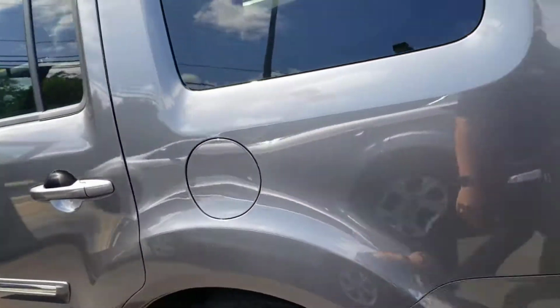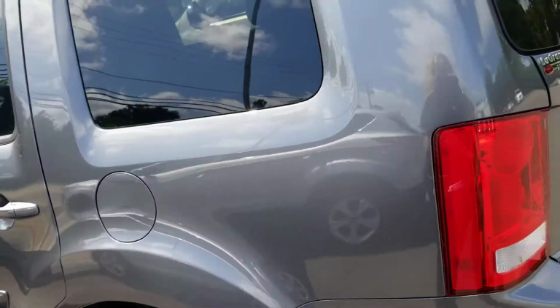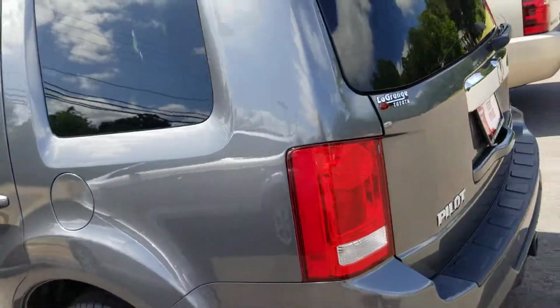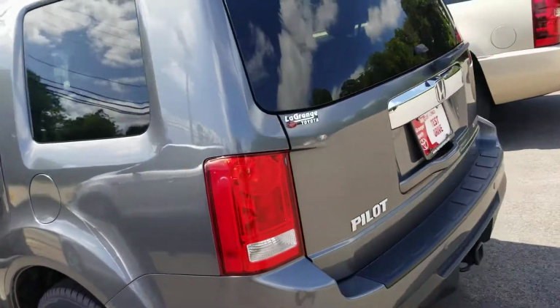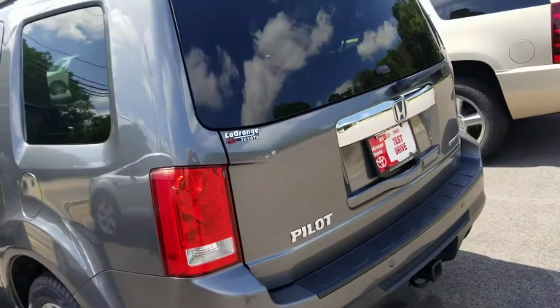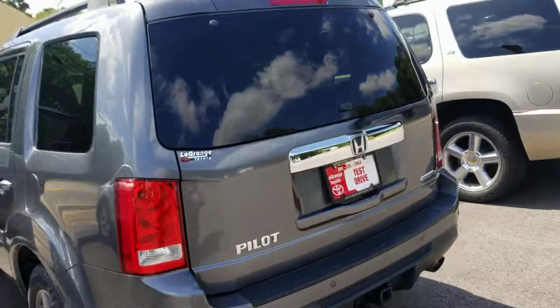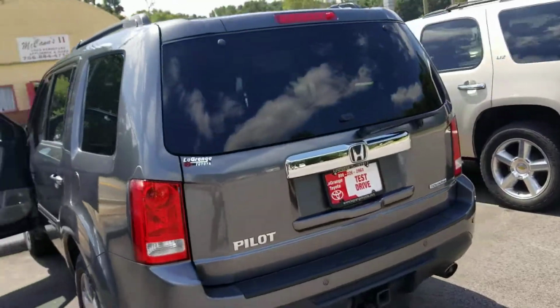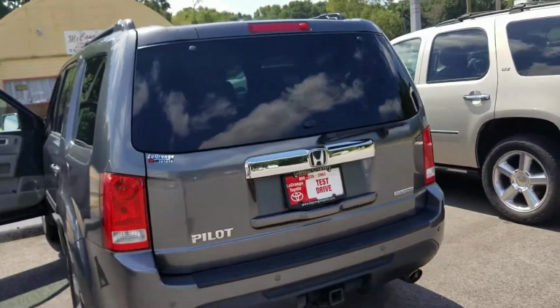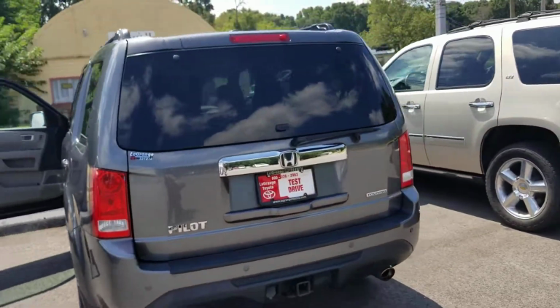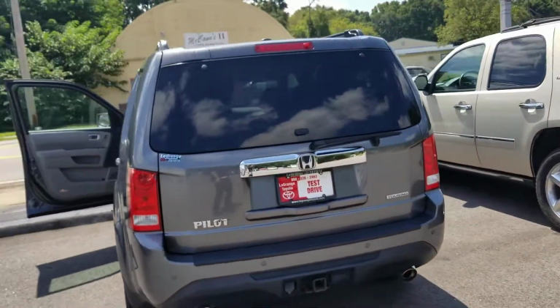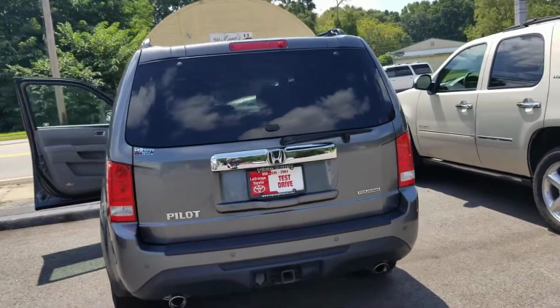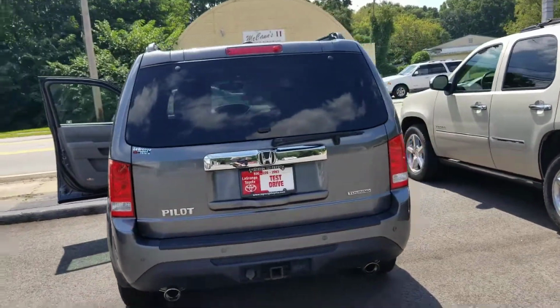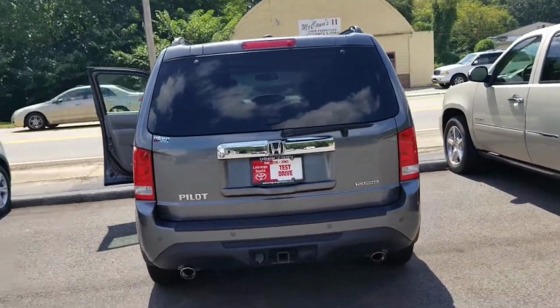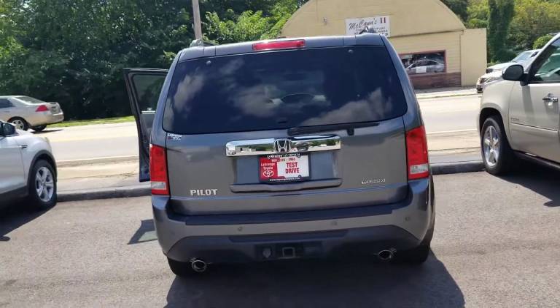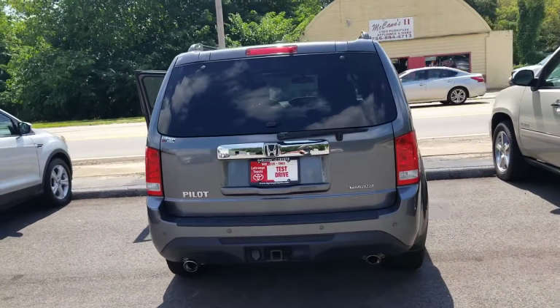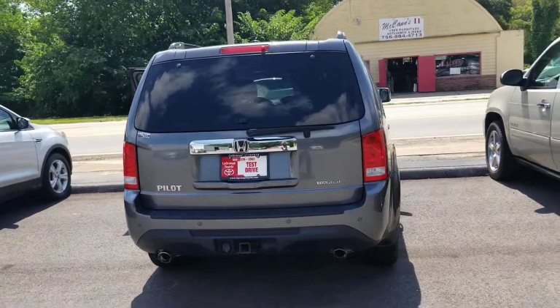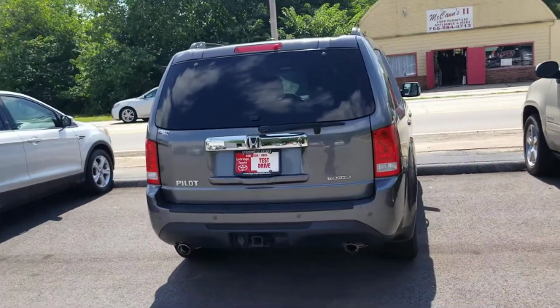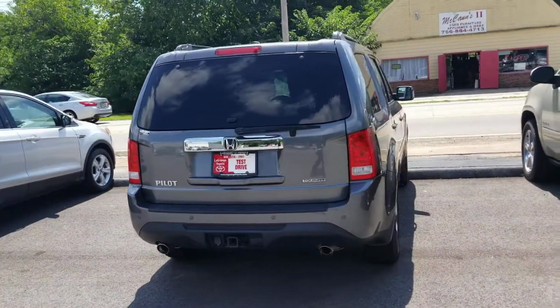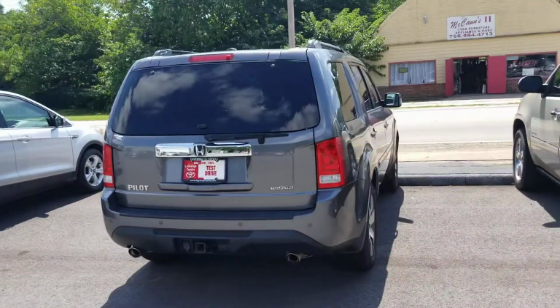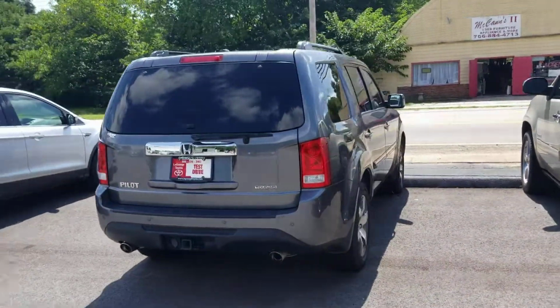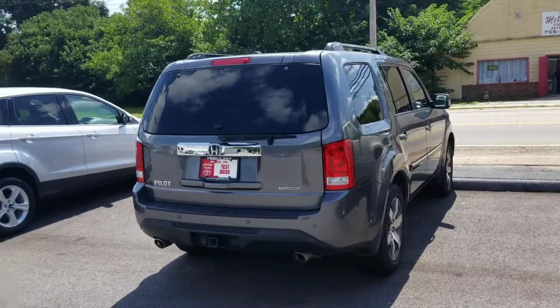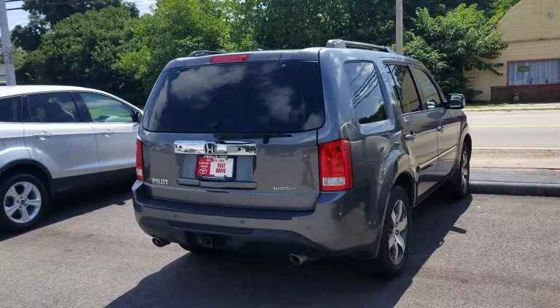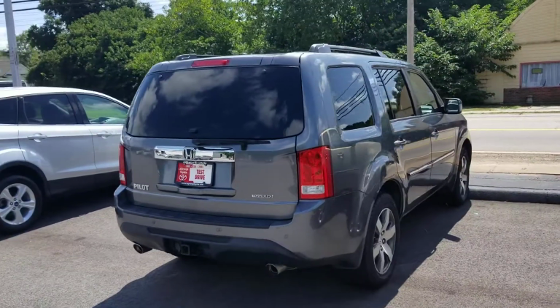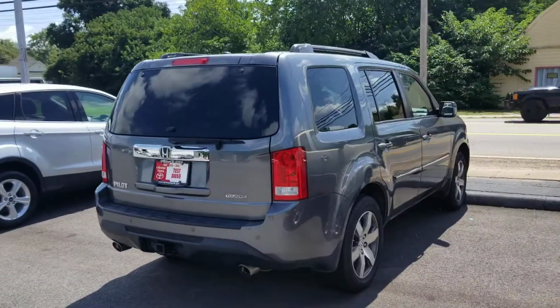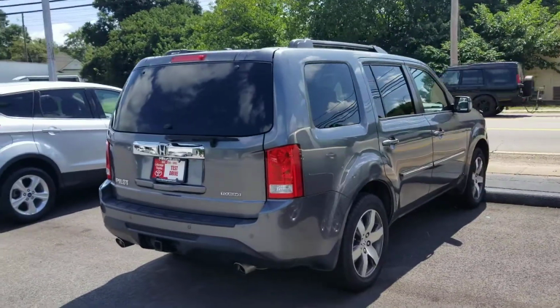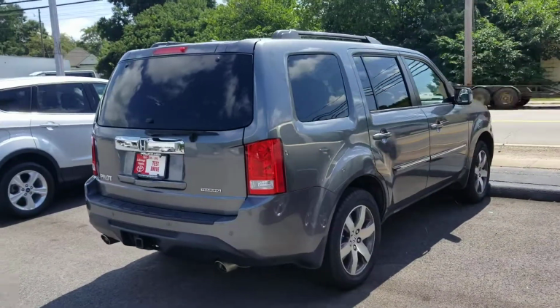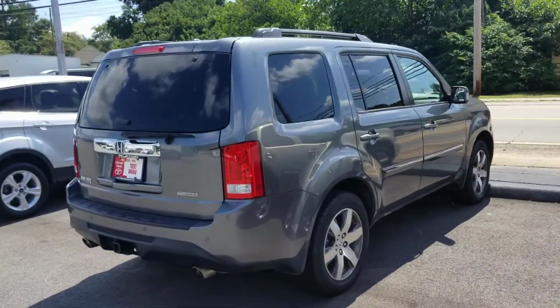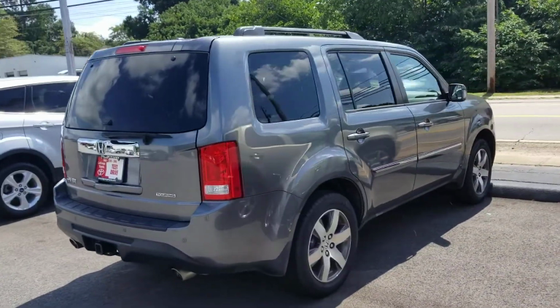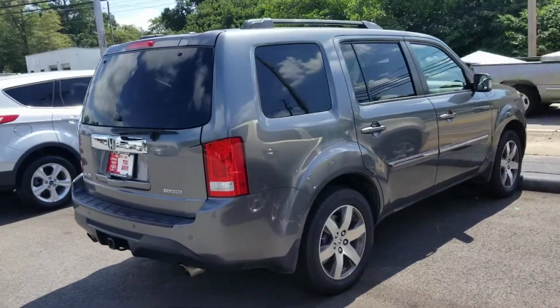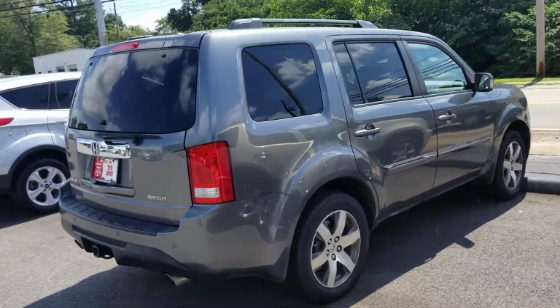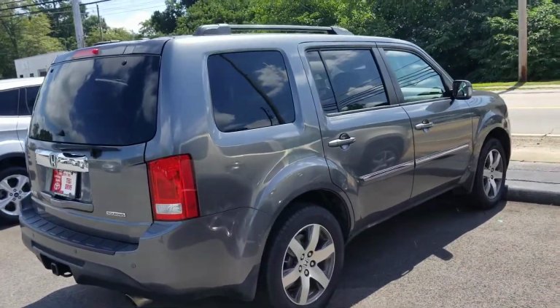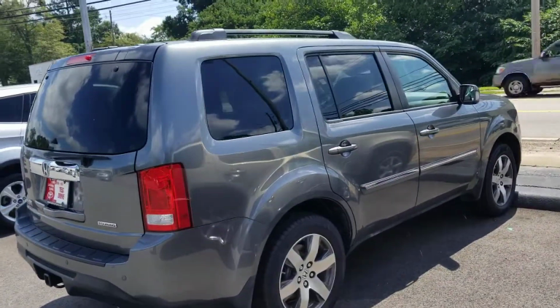Overall body looks great. It's got dual exhaust with stainless steel tips on it. You do have a tow package if you ever want to tow a four-wheeler or a lawnmower or something like that.